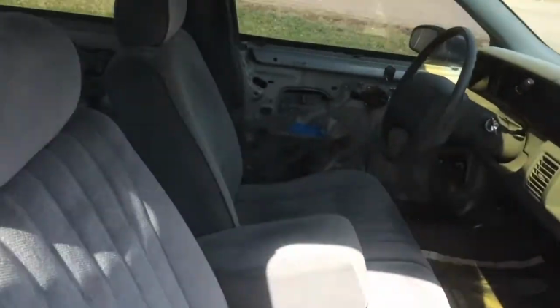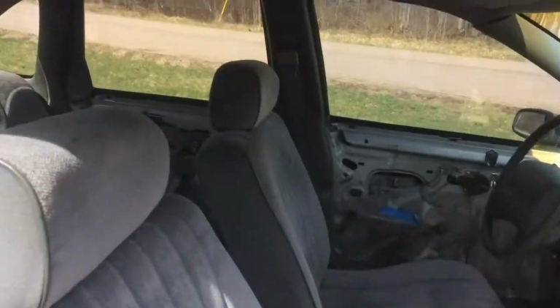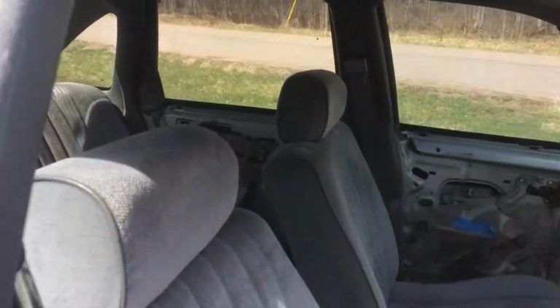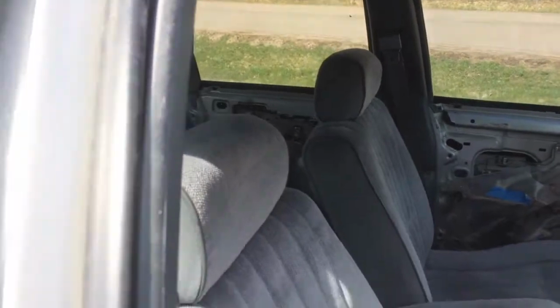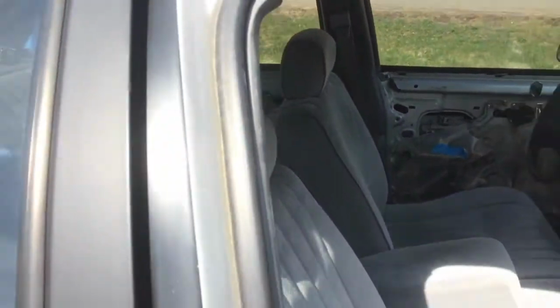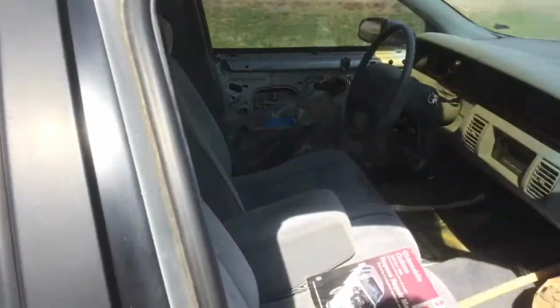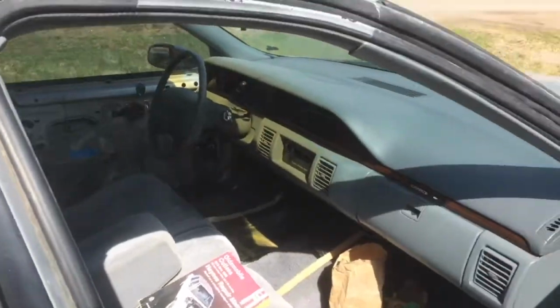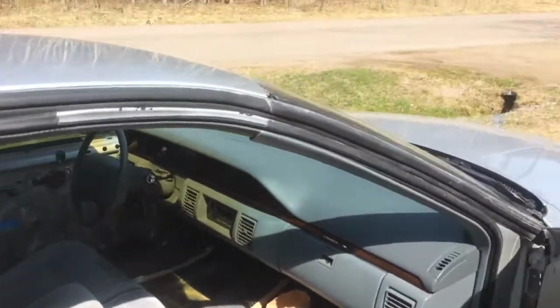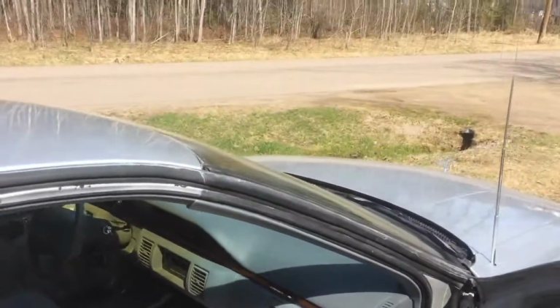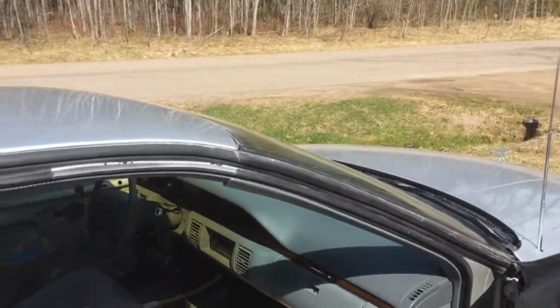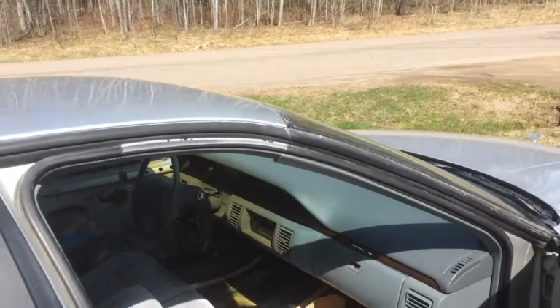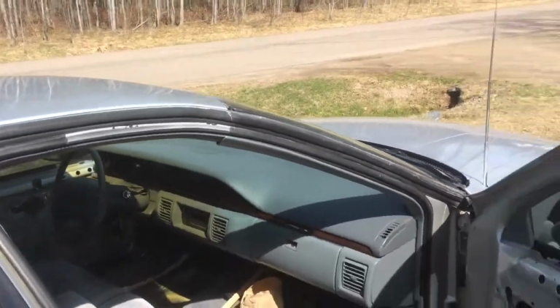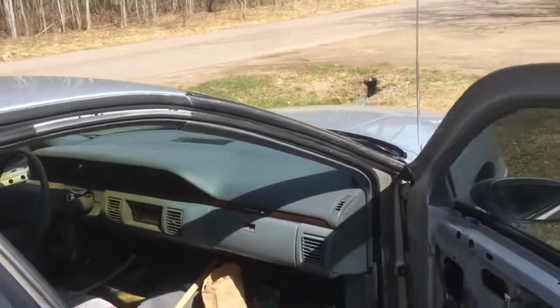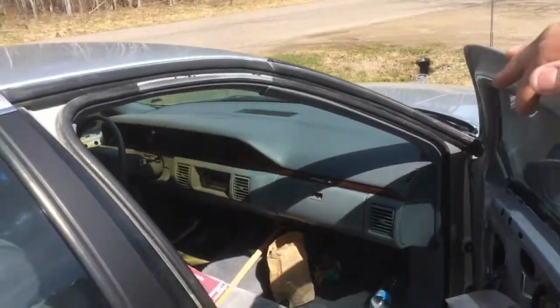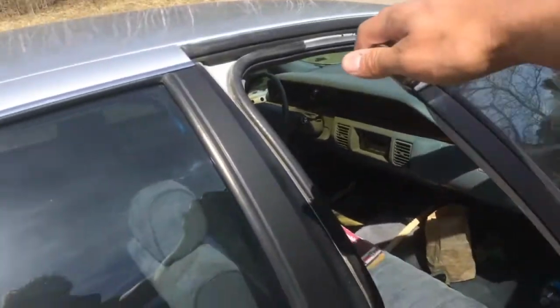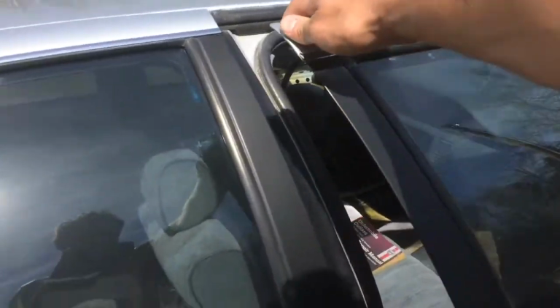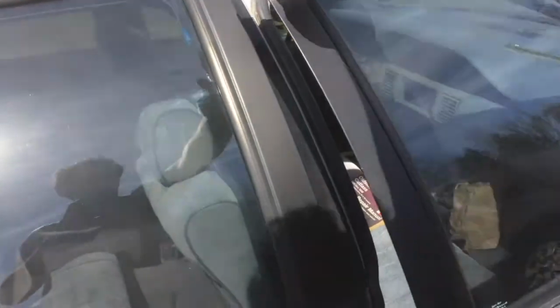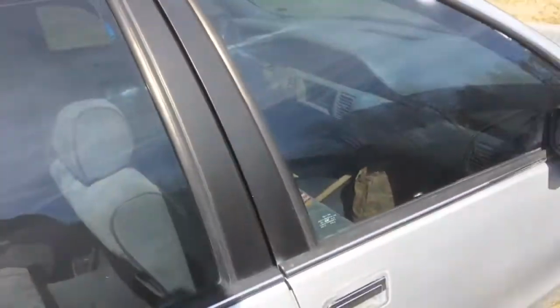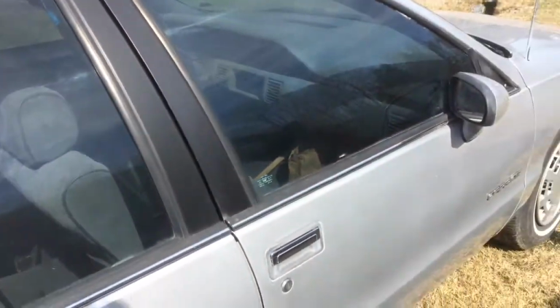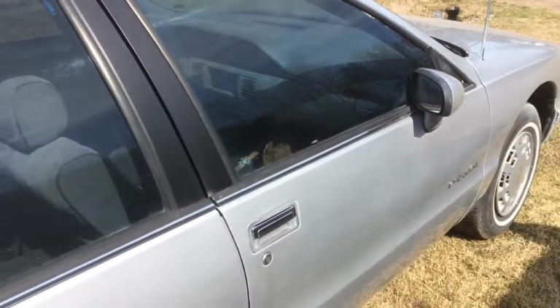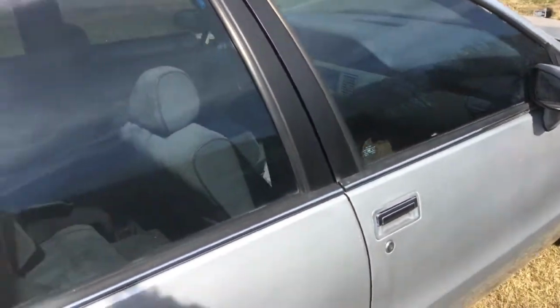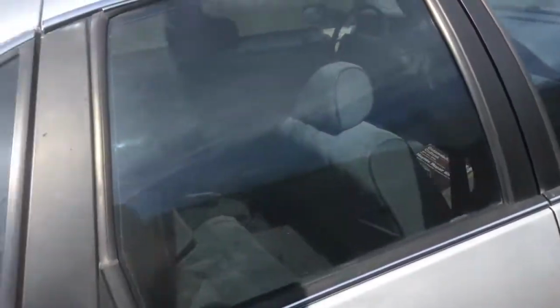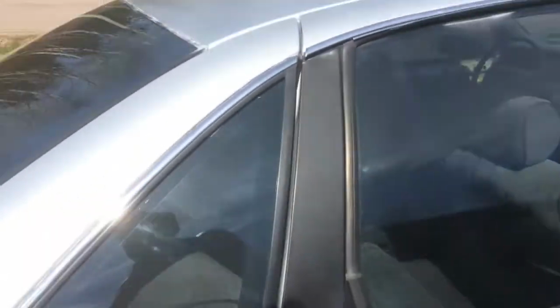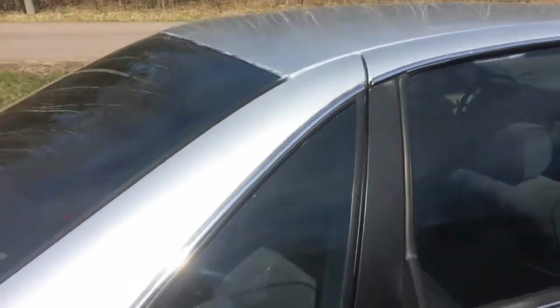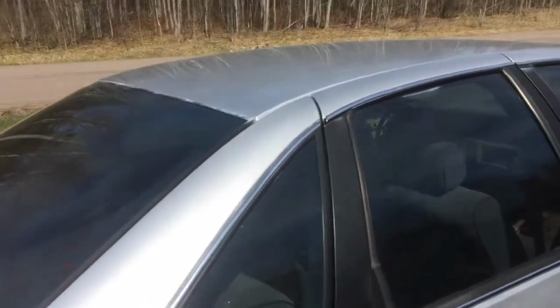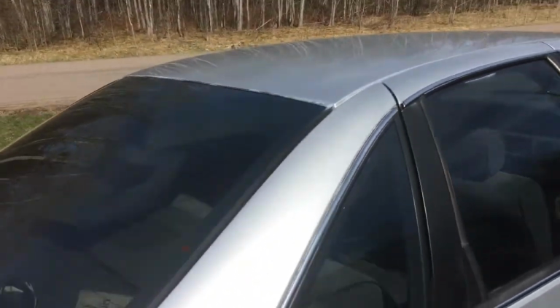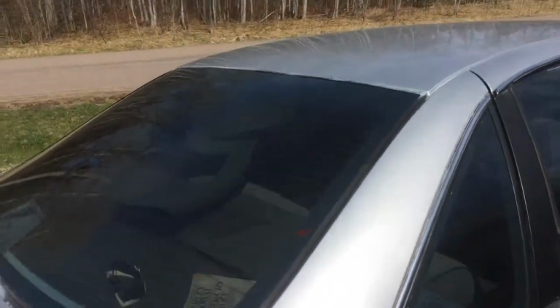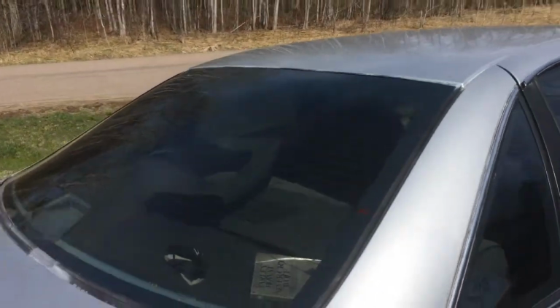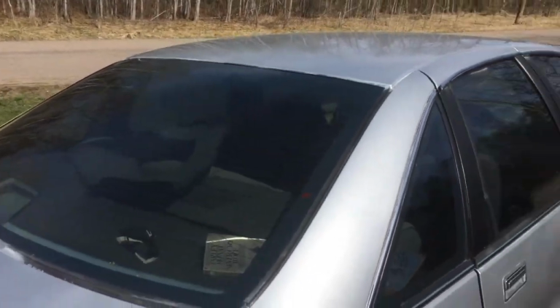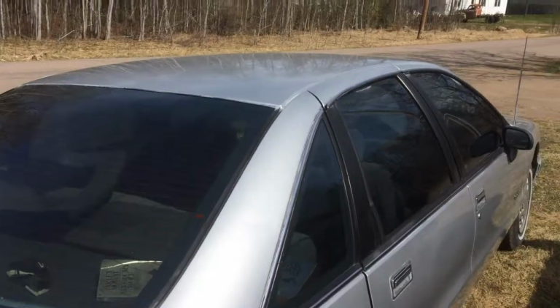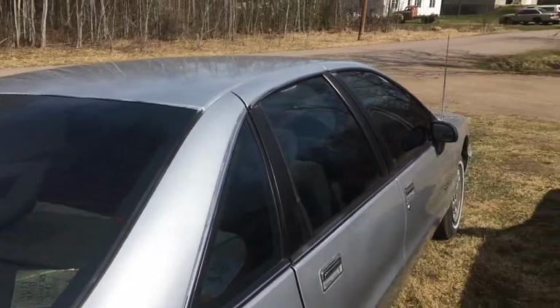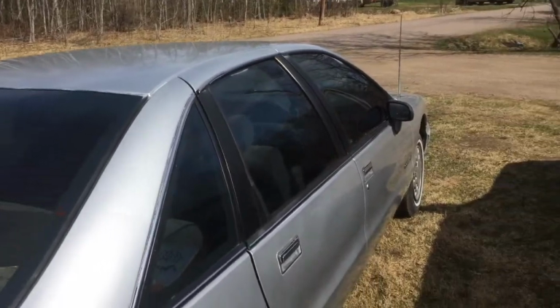I'm going to go find a designated spot to park it. I just kind of had it on display here in front of the property, just to kind of show the work that I can do. I'm kind of proud of my workmanship.